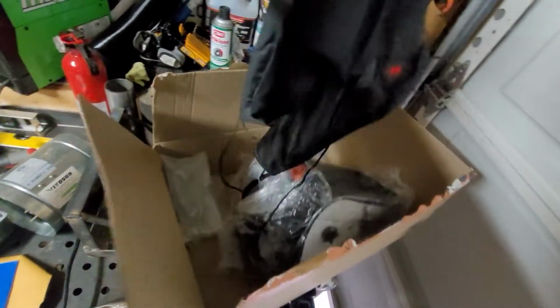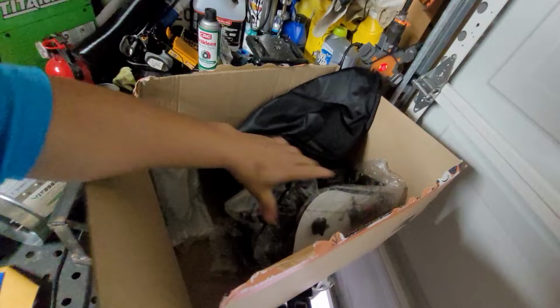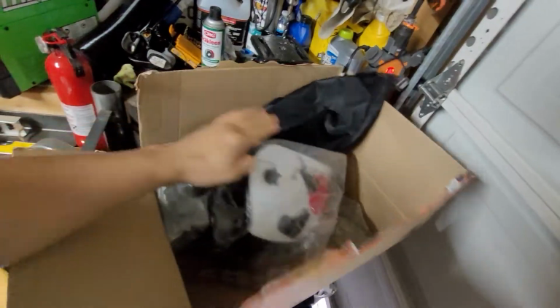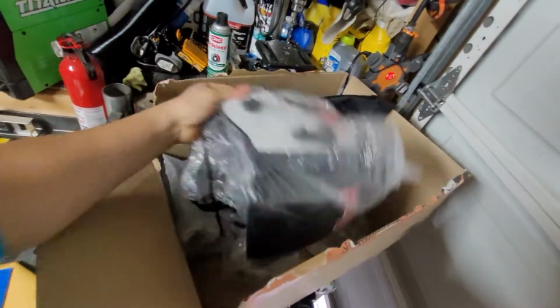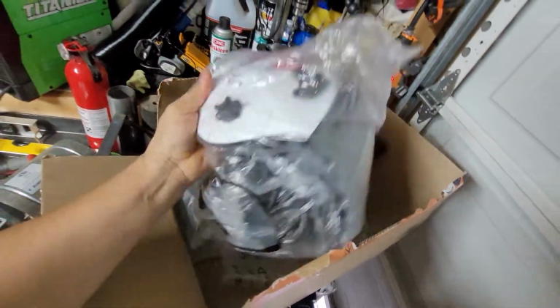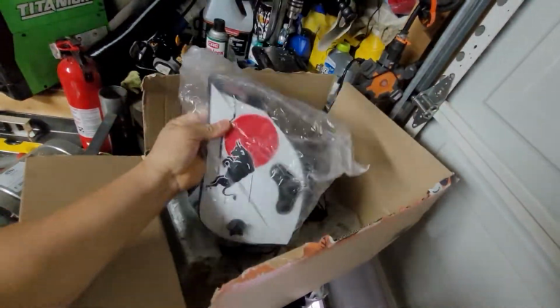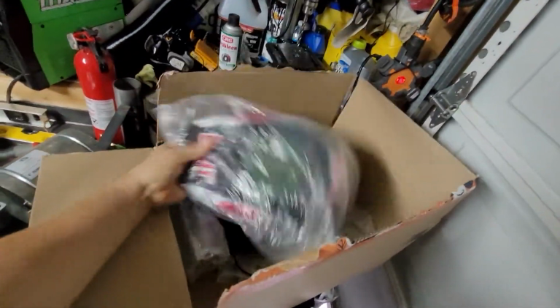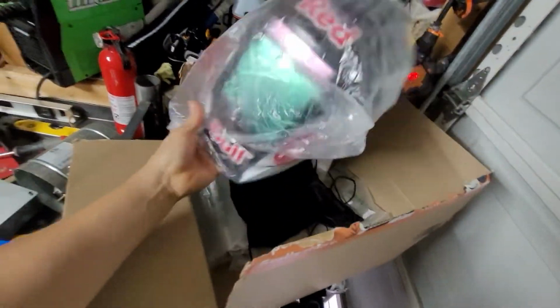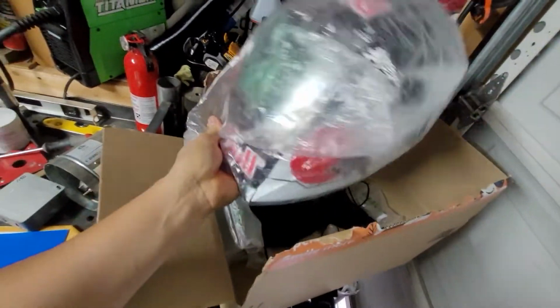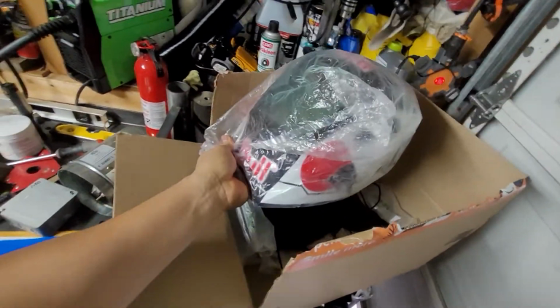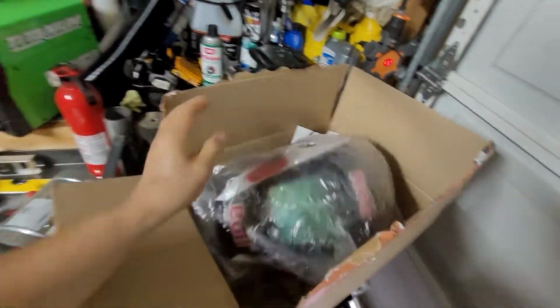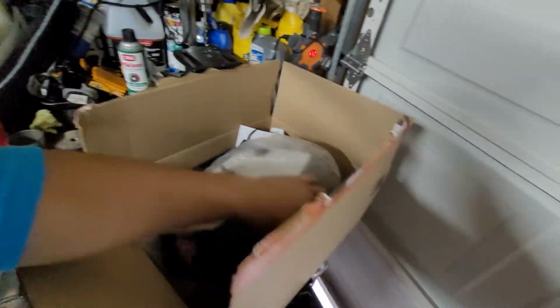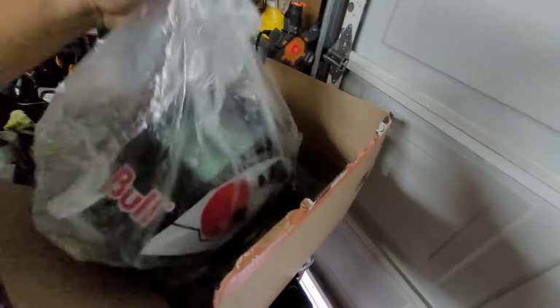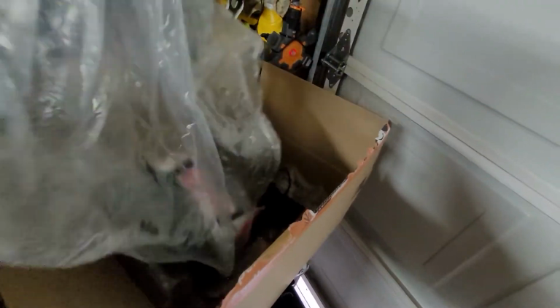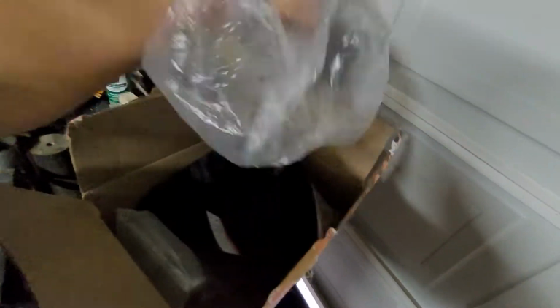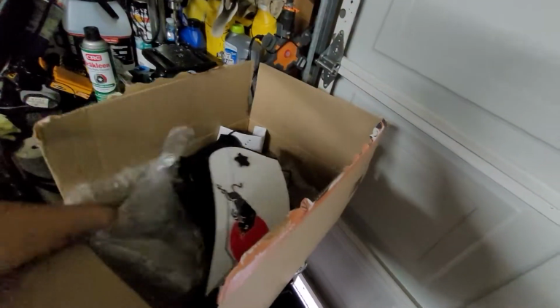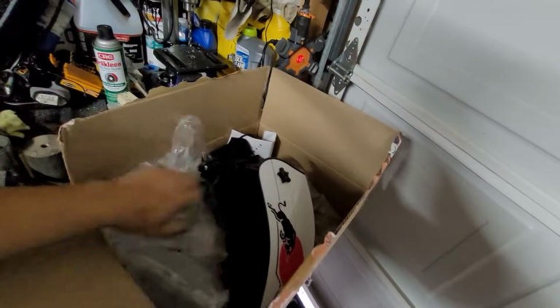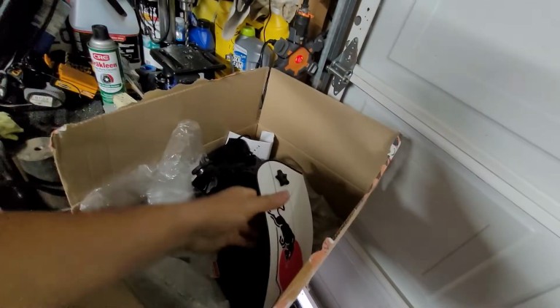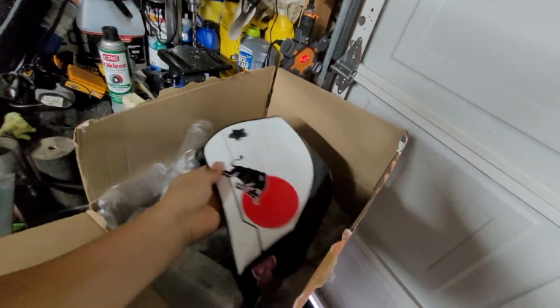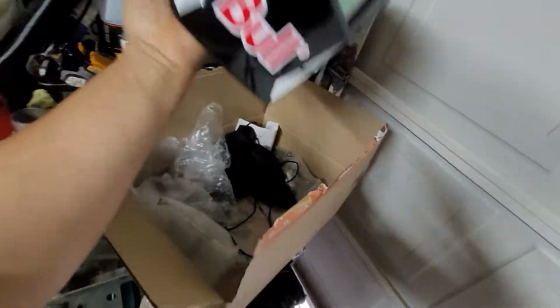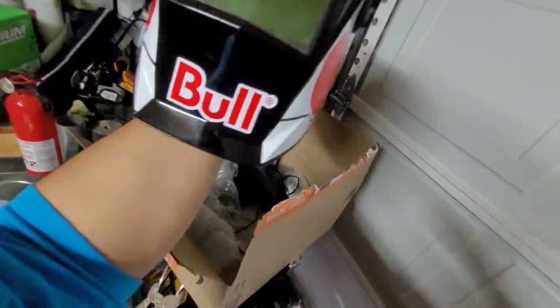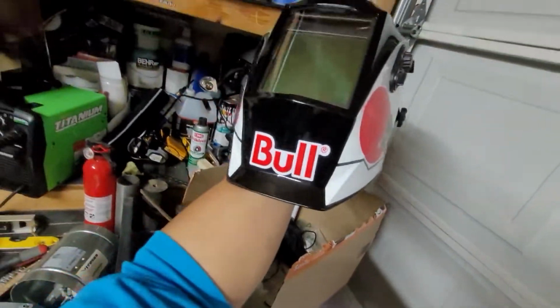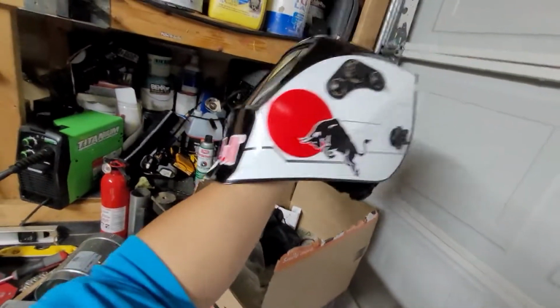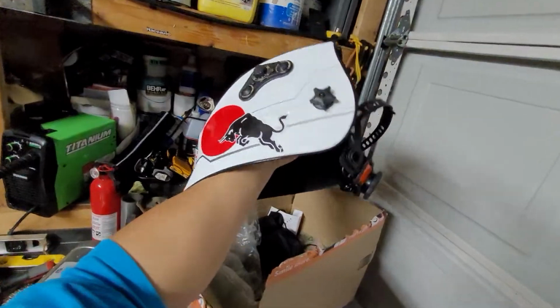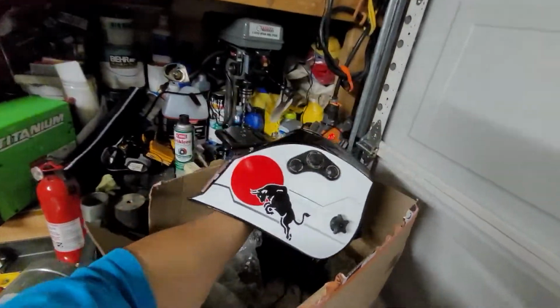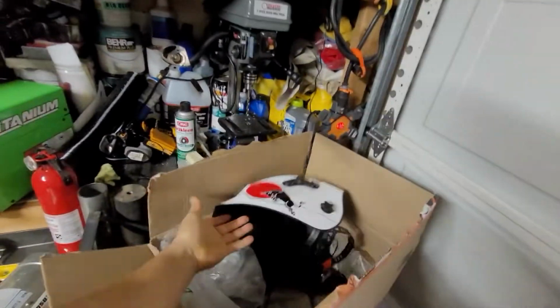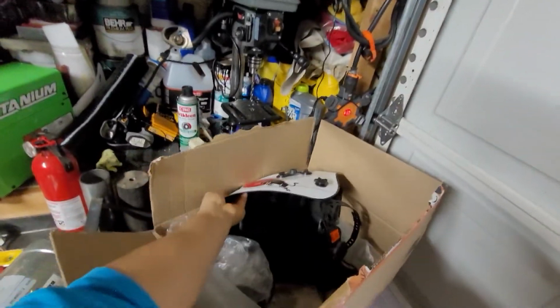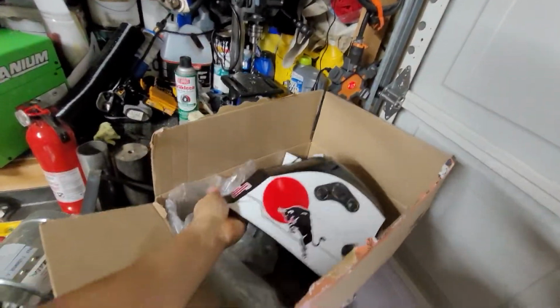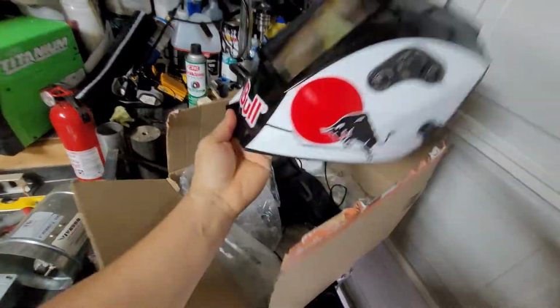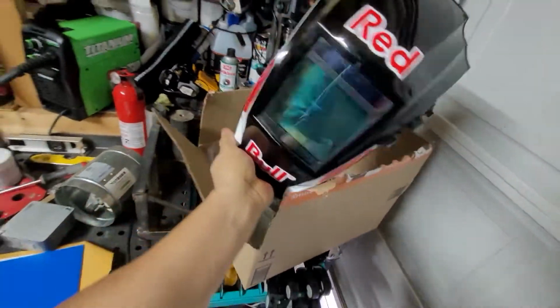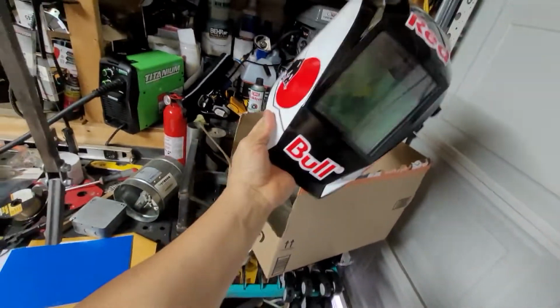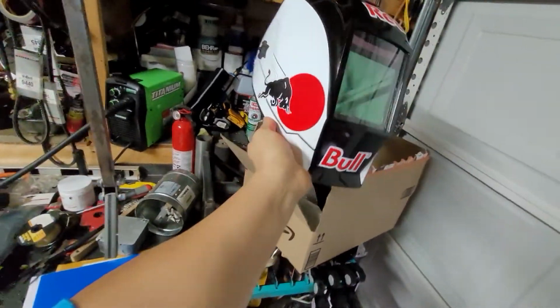Look at that! What's that? Oh la la — on sale guys, on sale. Auto-darkening Red Bull helmet.